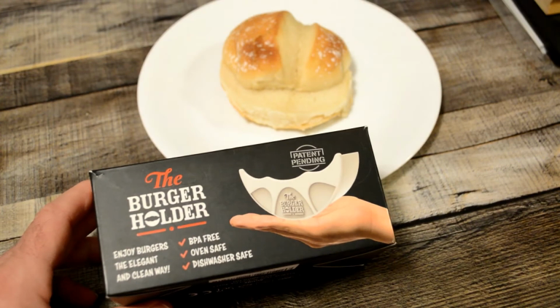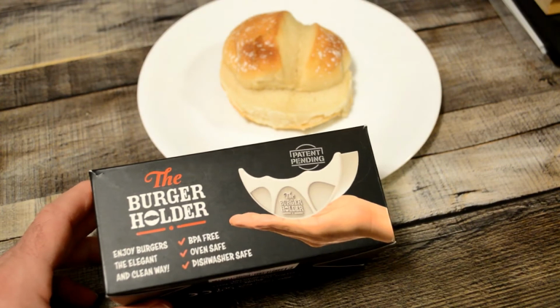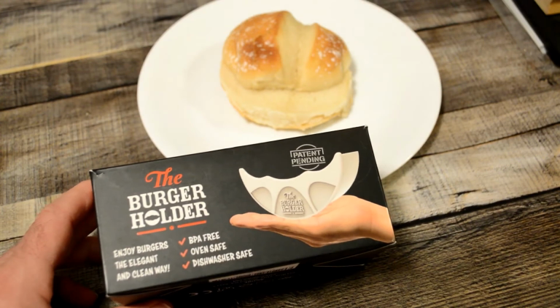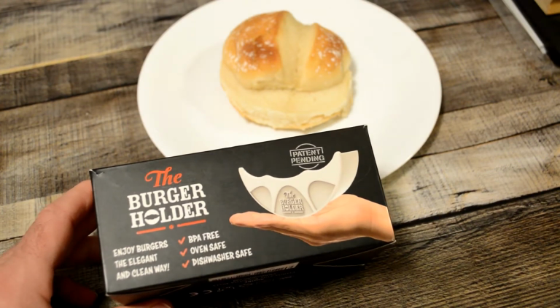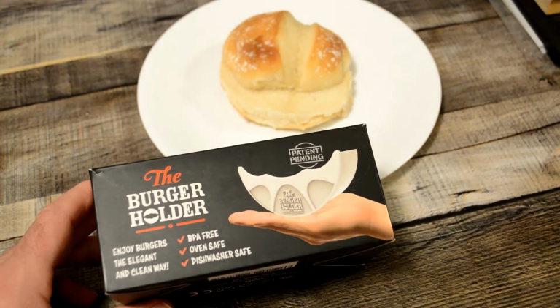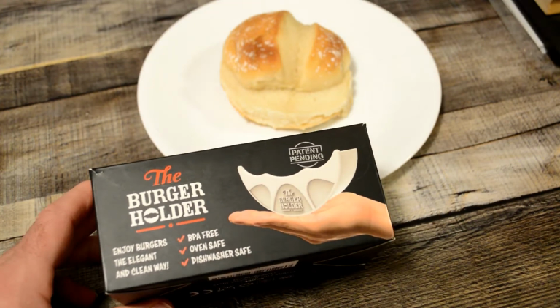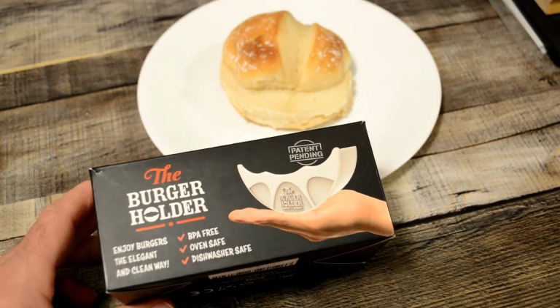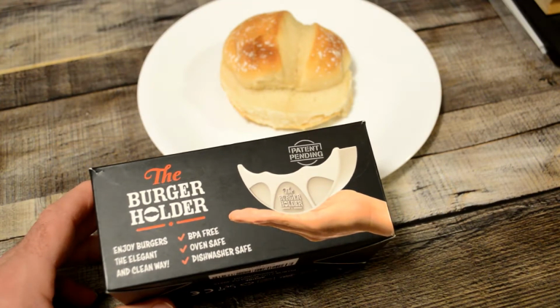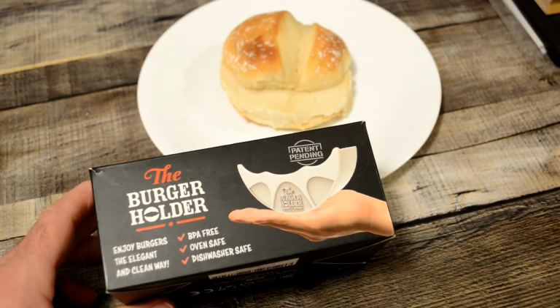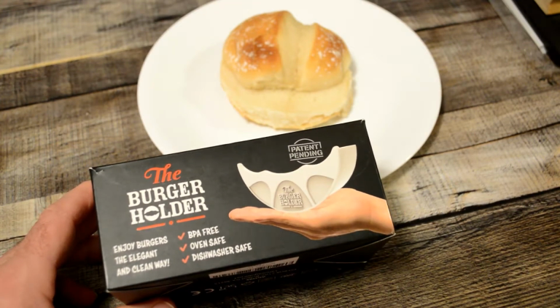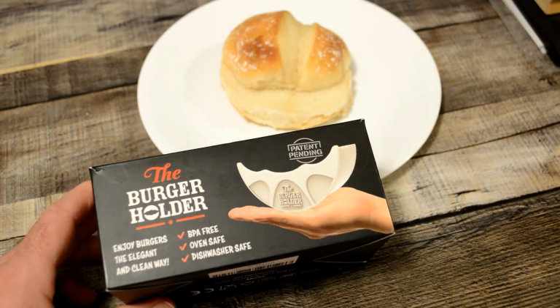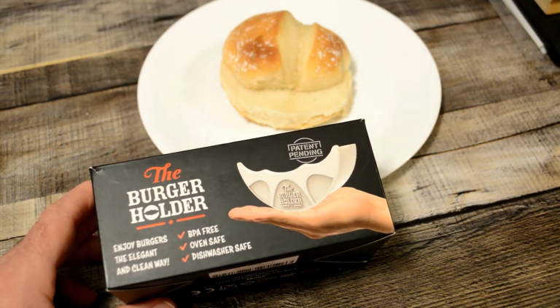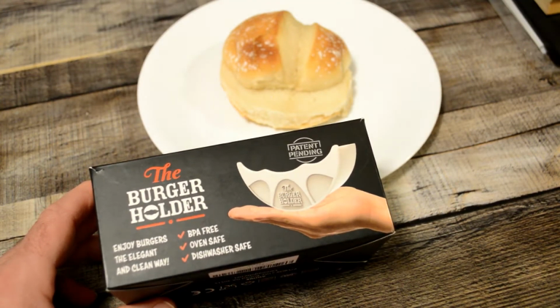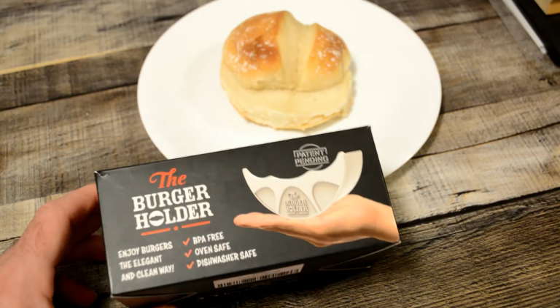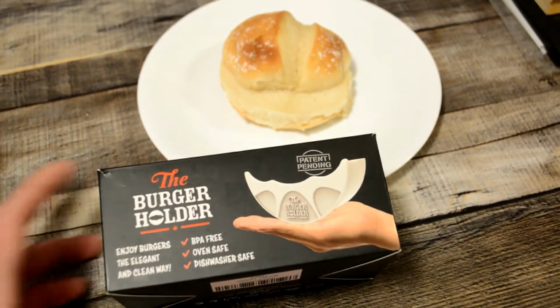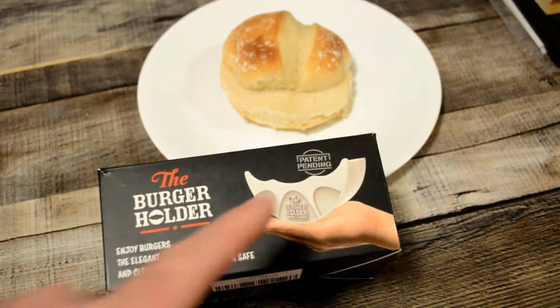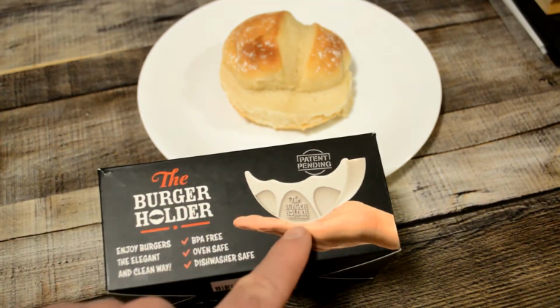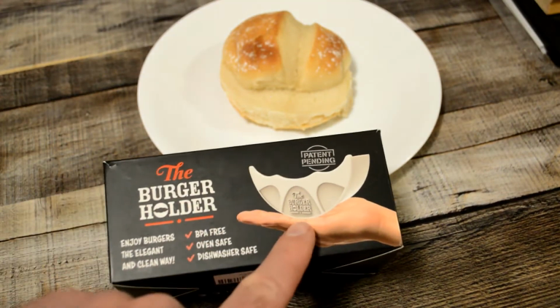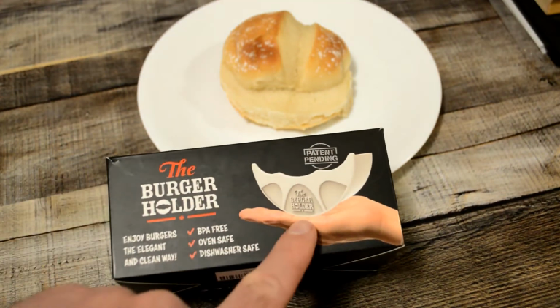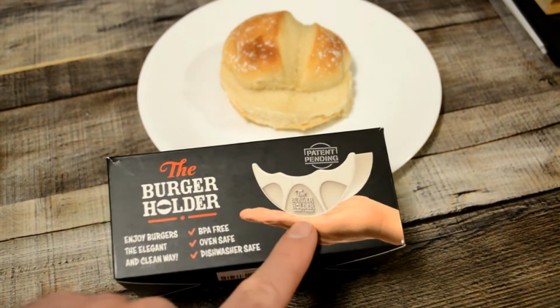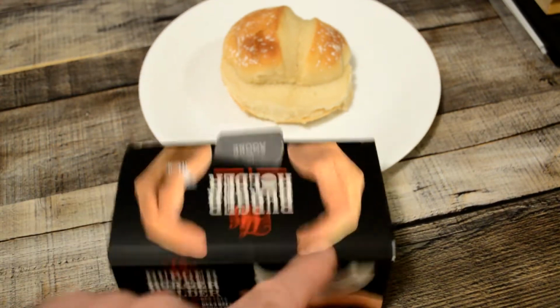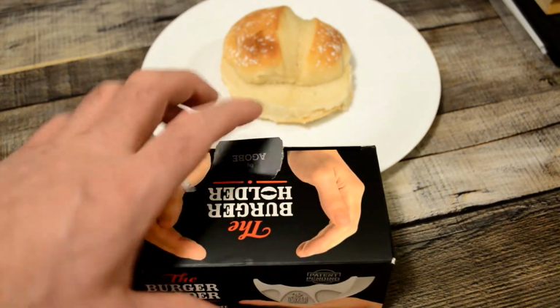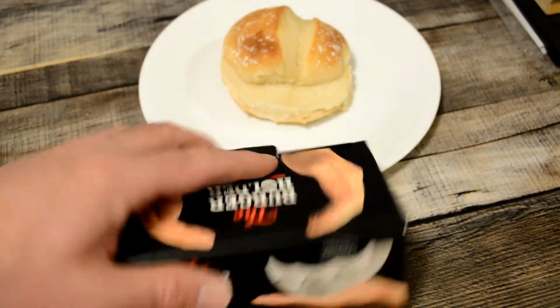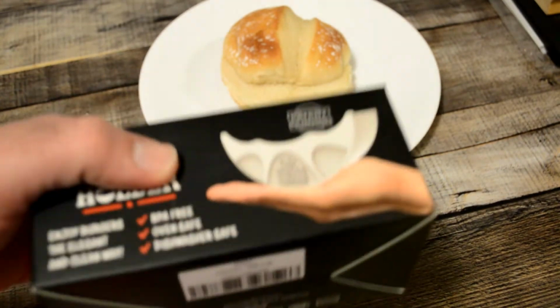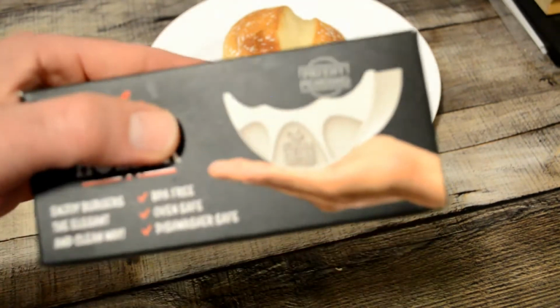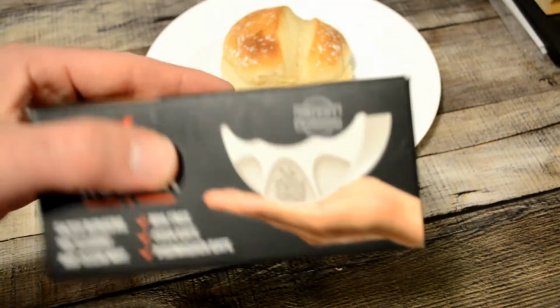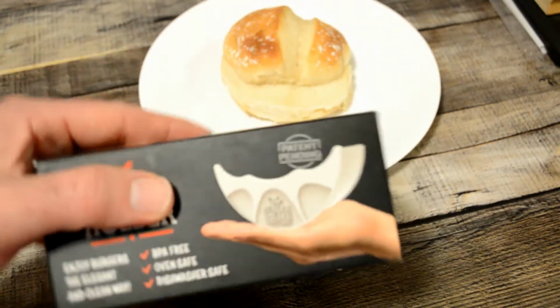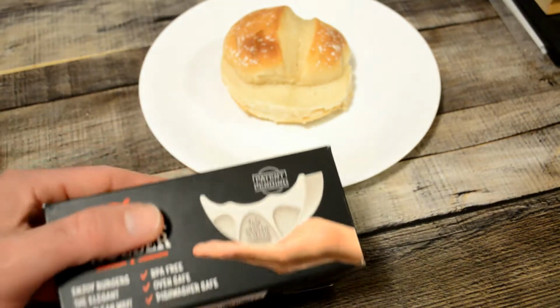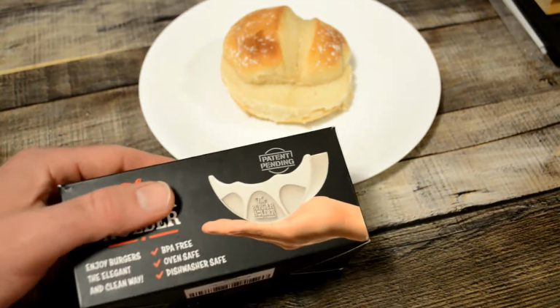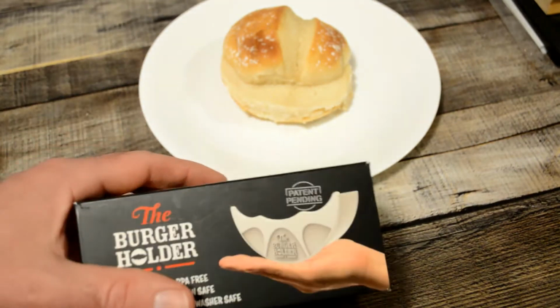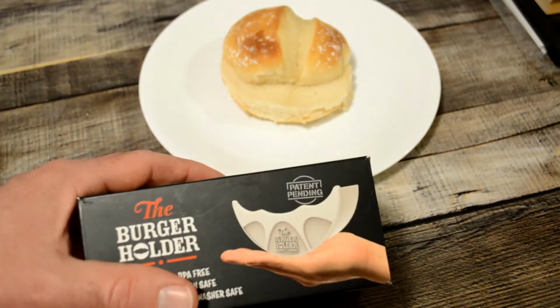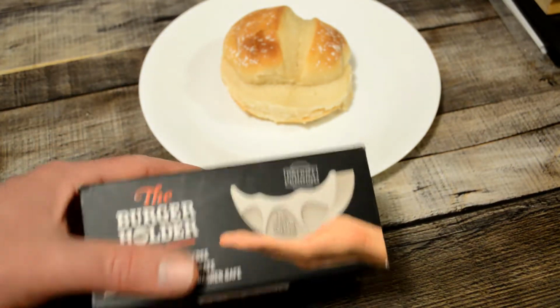Enjoy burgers the elegant and clean way. BPA free, oven safe, dishwasher safe. Is this a product that you've ever said, 'Oh man, I really need this'? You know, maybe you've never asked for it, but you really need it.